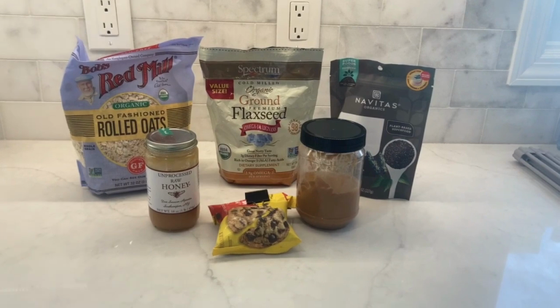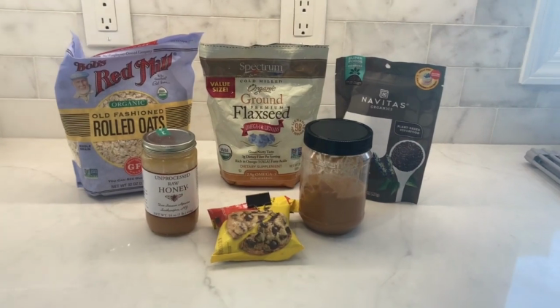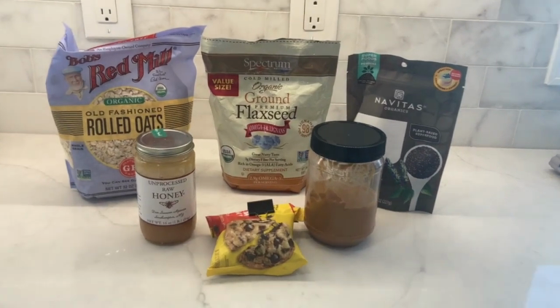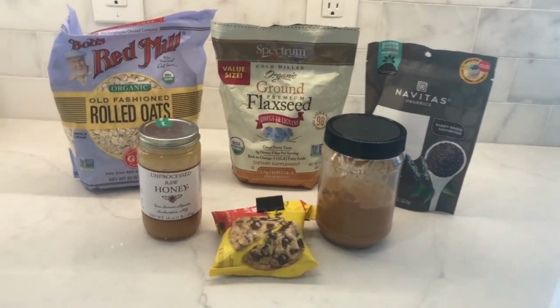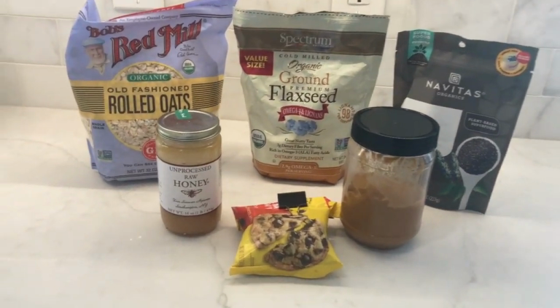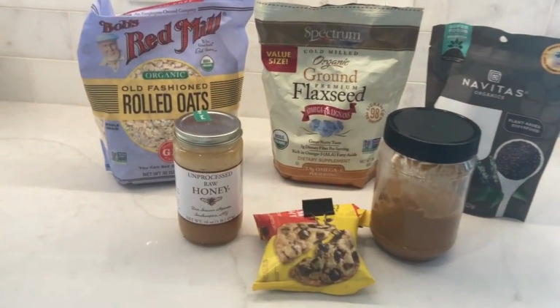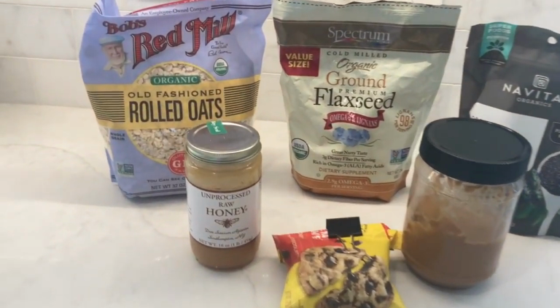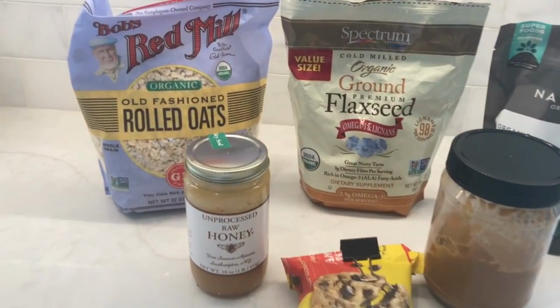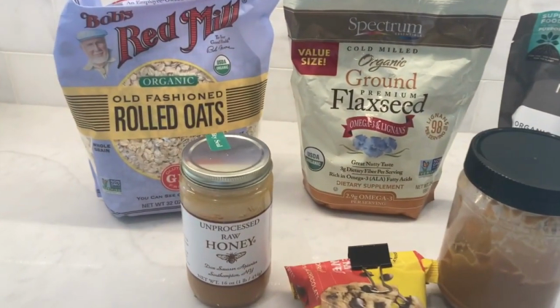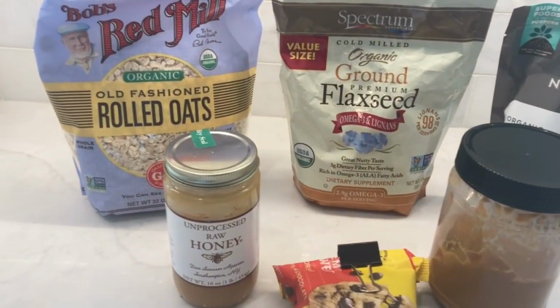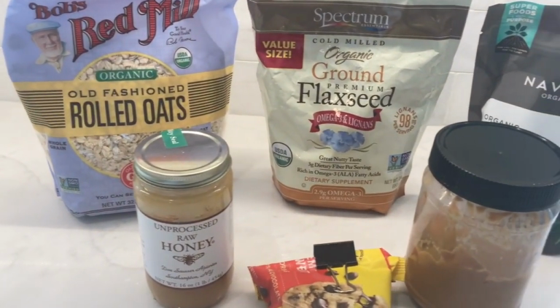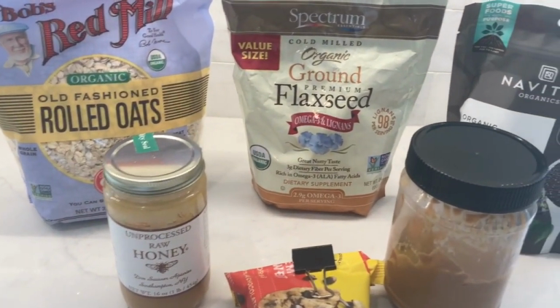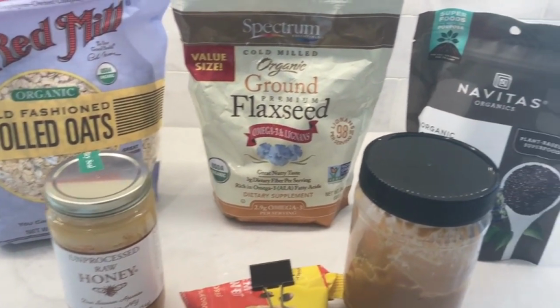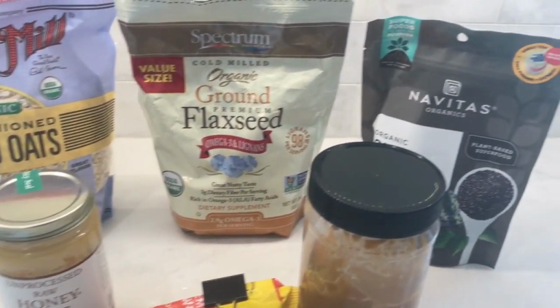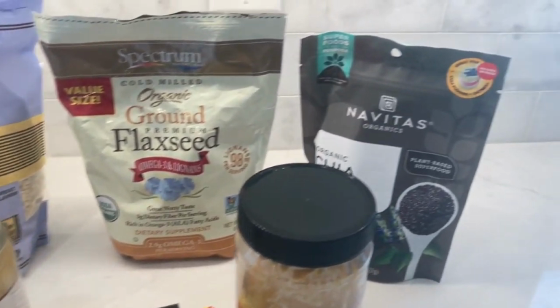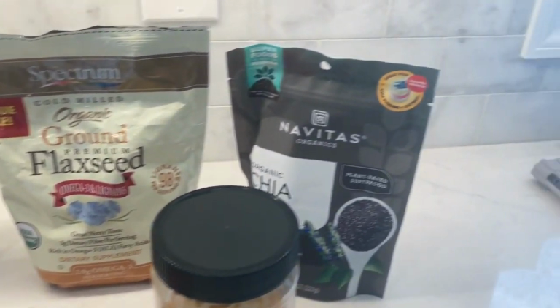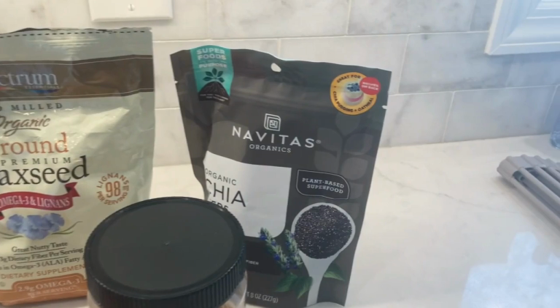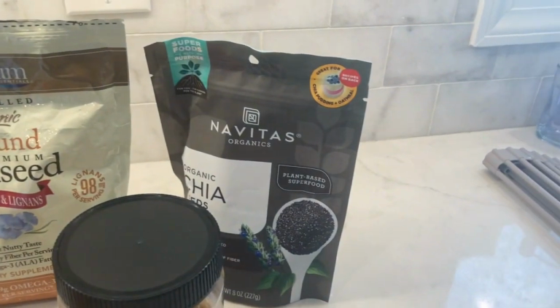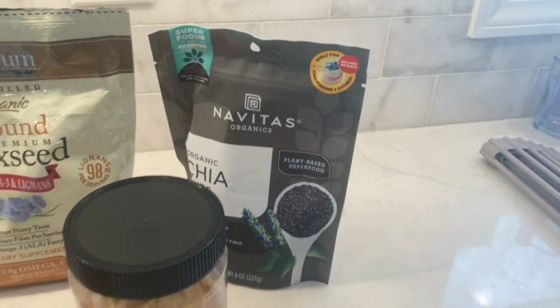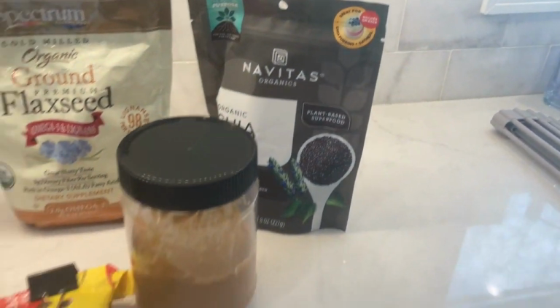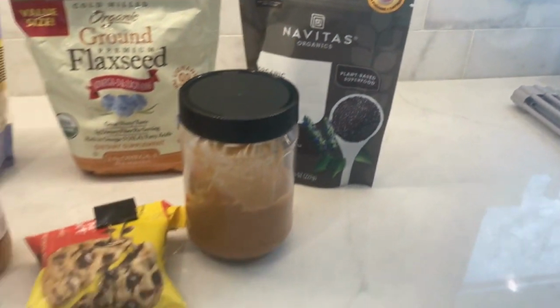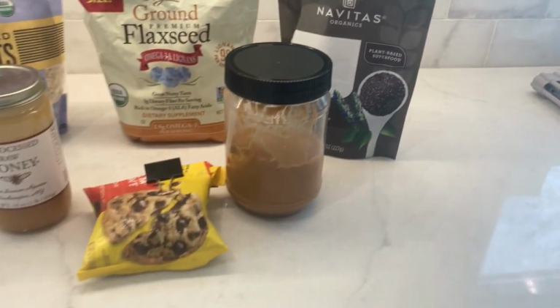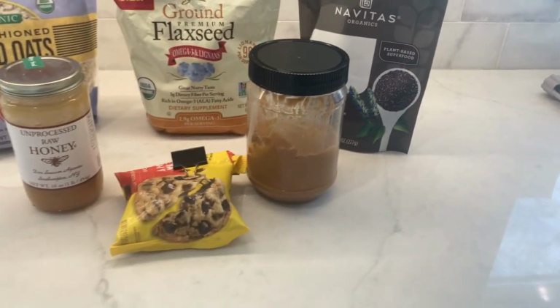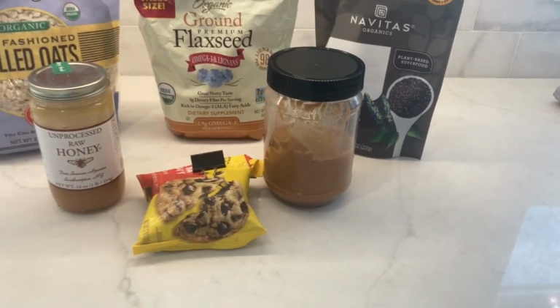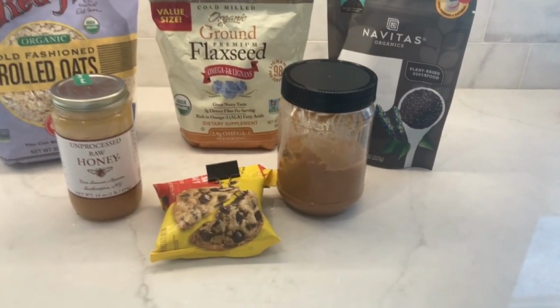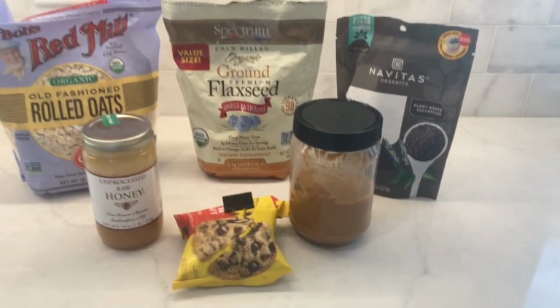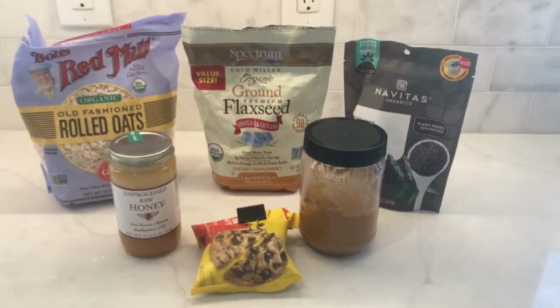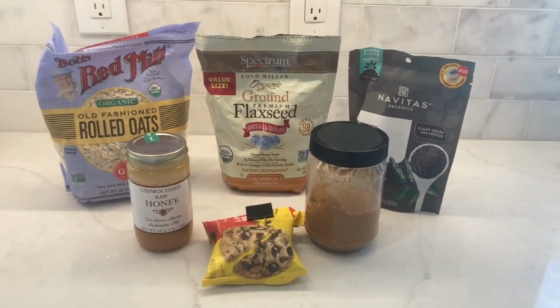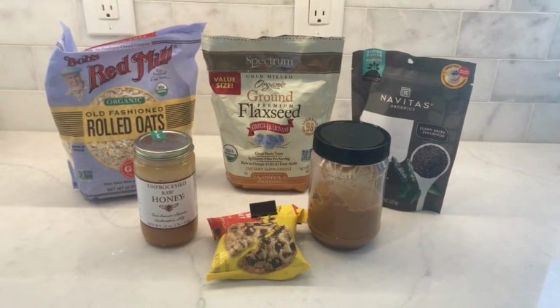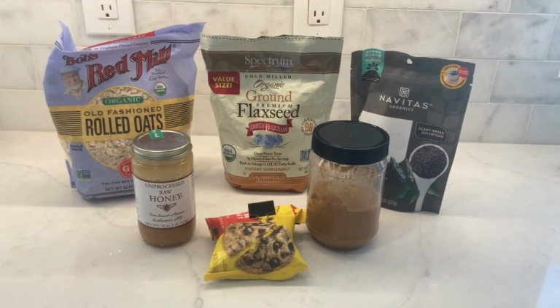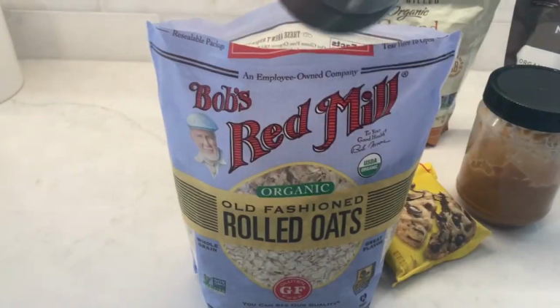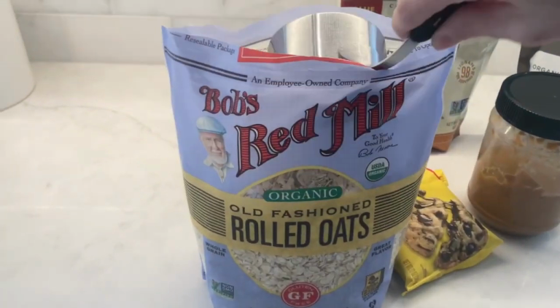These are the ingredients. You can tweak the ingredients if you want — you can leave the flax seed and the chia seeds out. If you want to put raisins instead of chocolate chips, you can do that too.